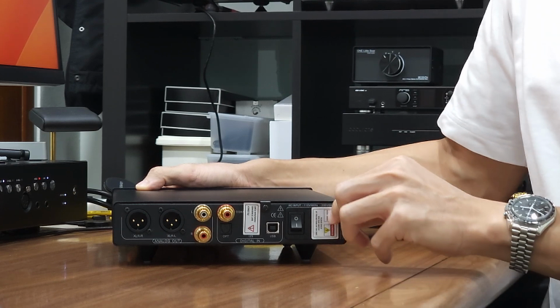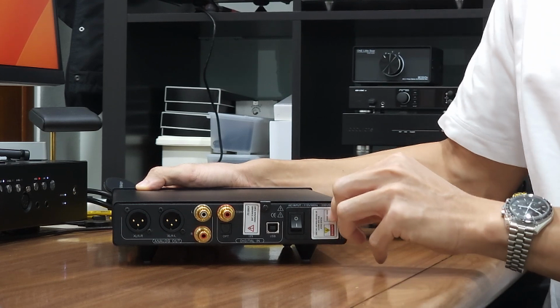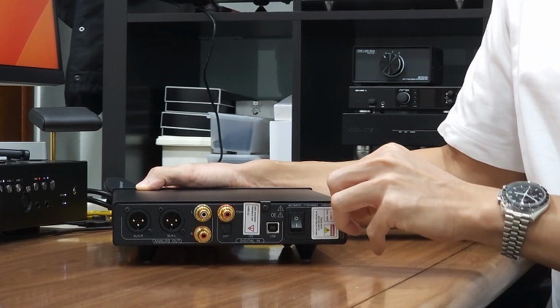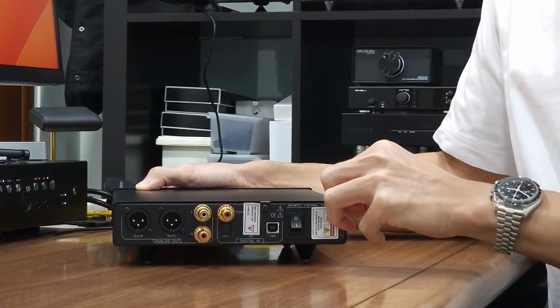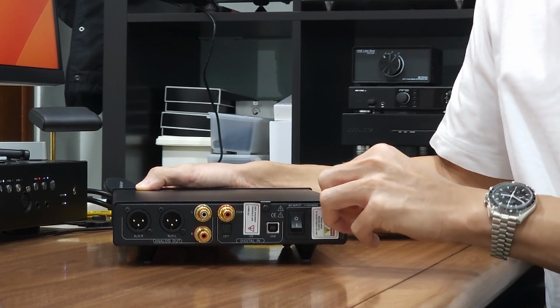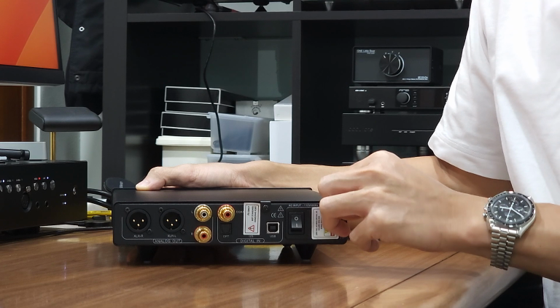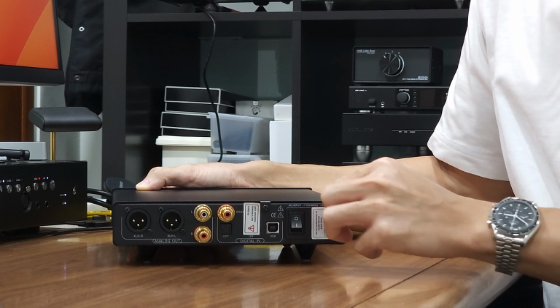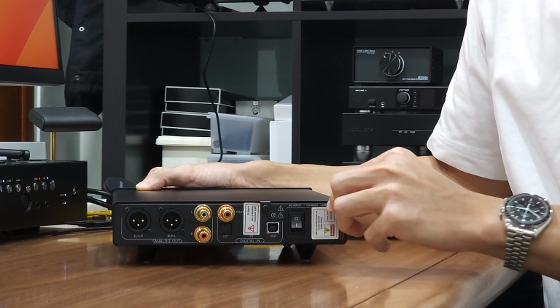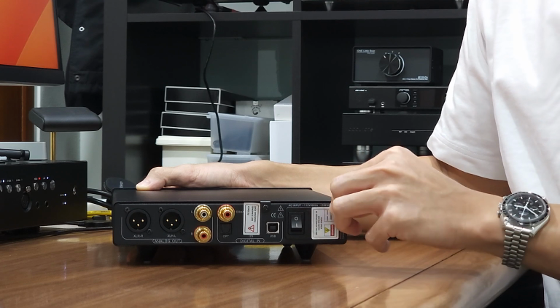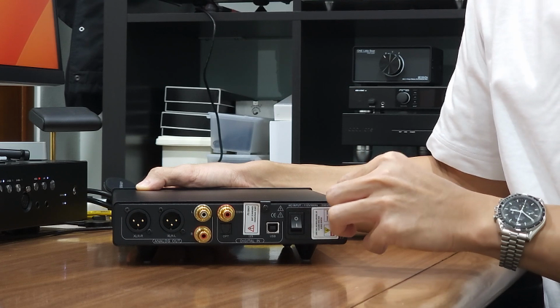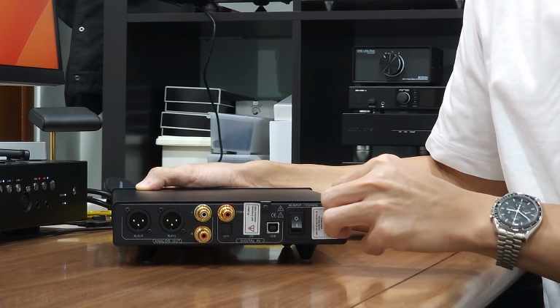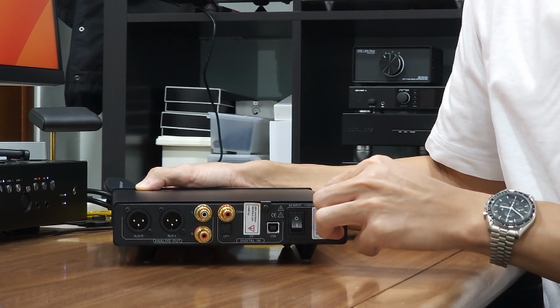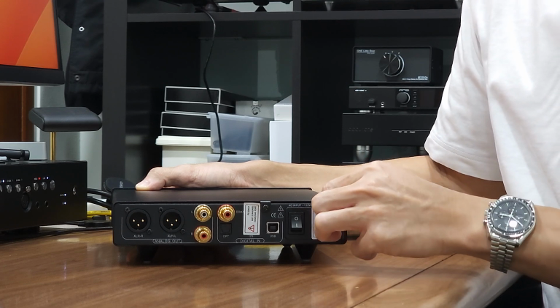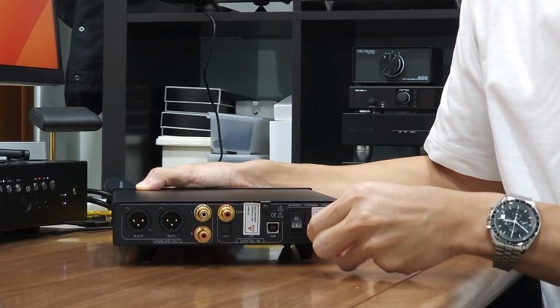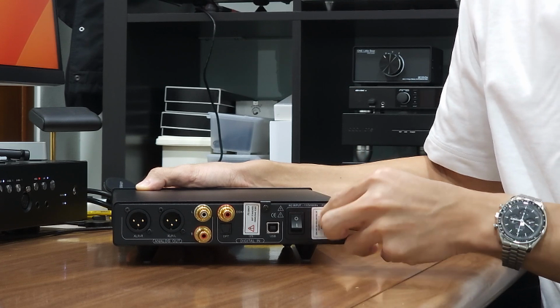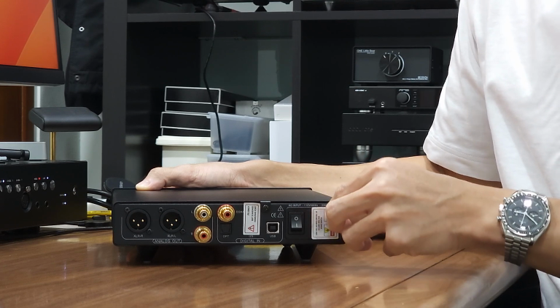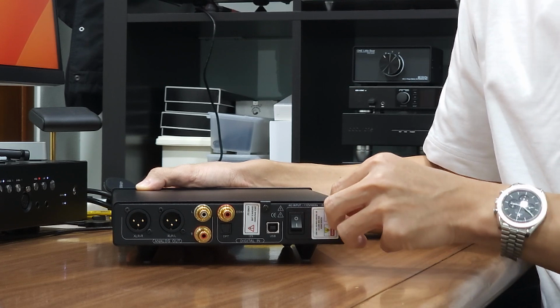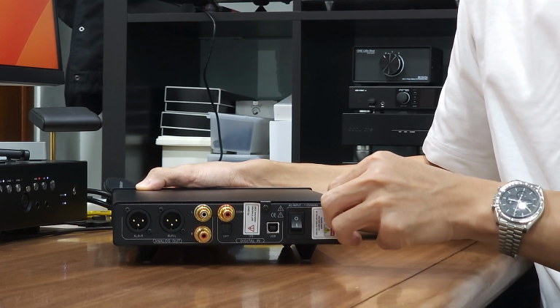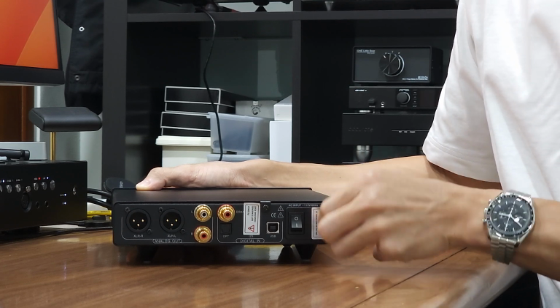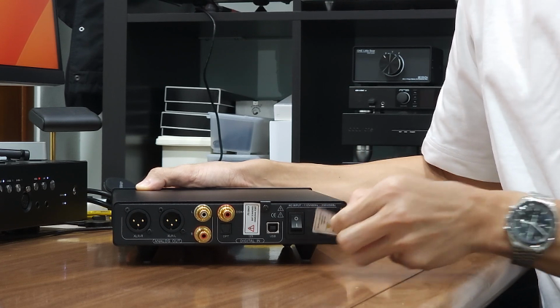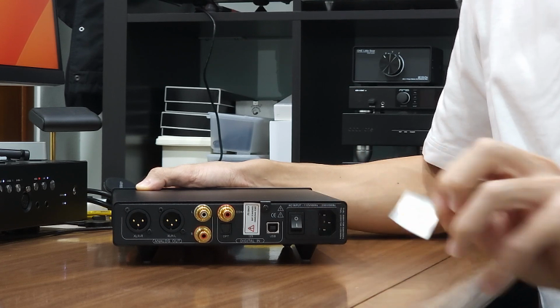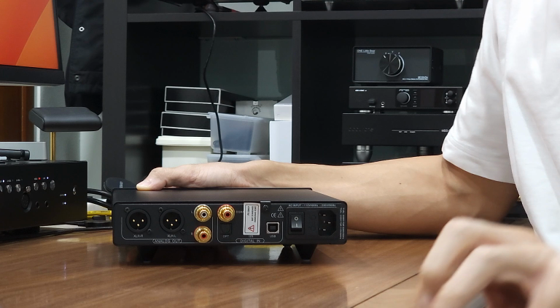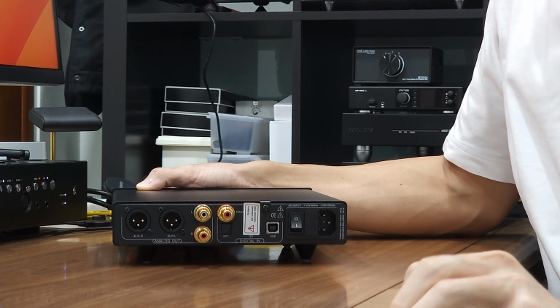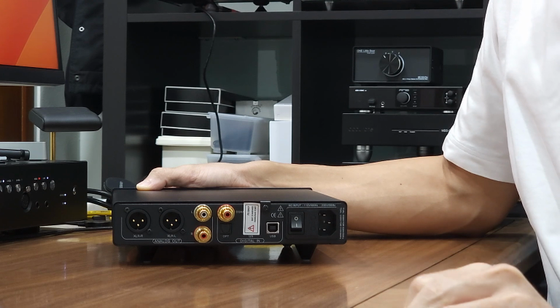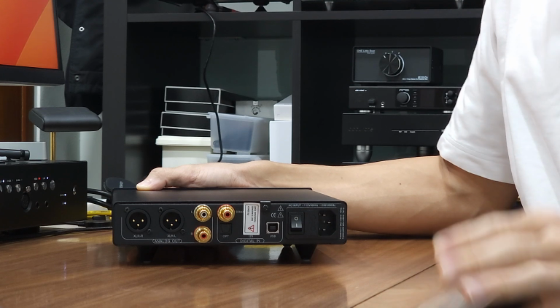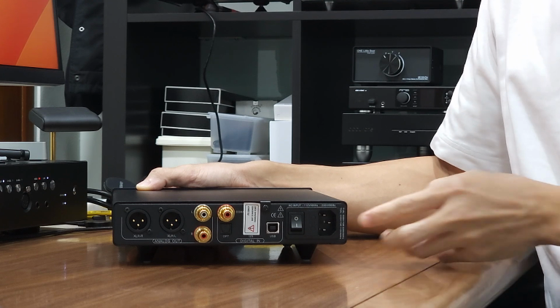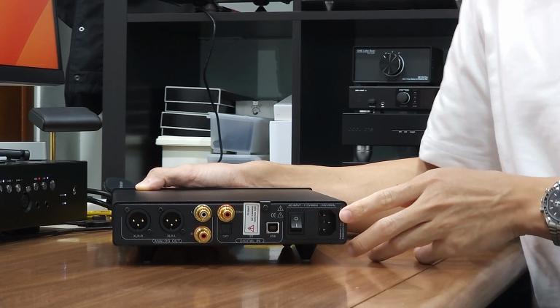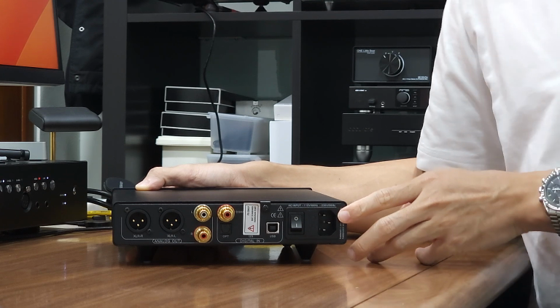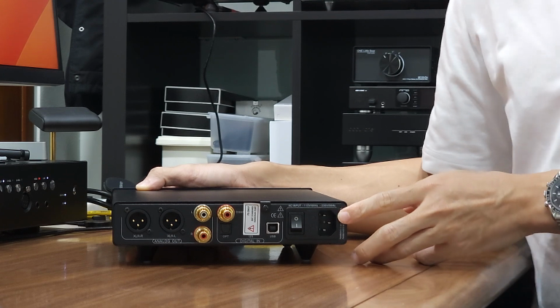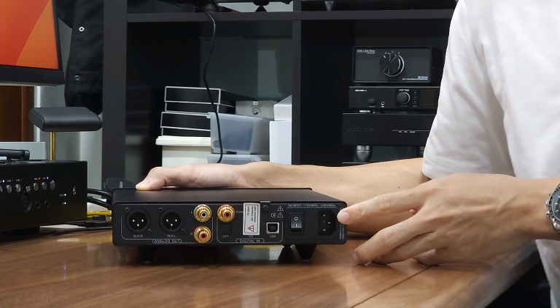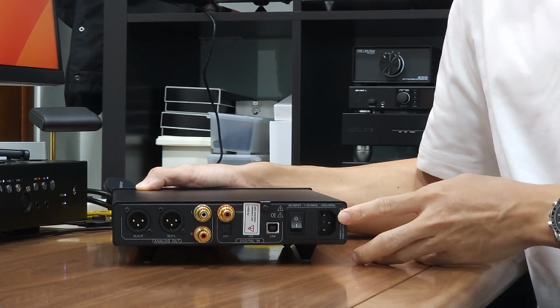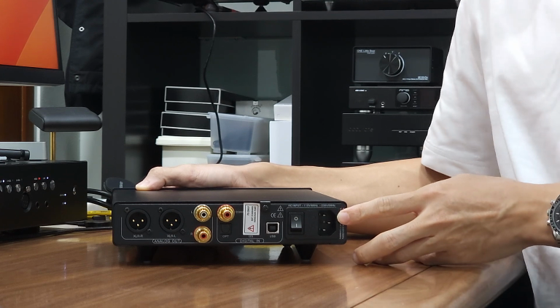So once the switch is confirmed to your AC mains voltage, you may peel this sticker off and plug in the power cord. This is where the power cord will connect to.